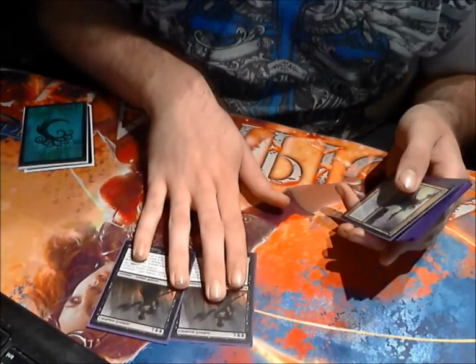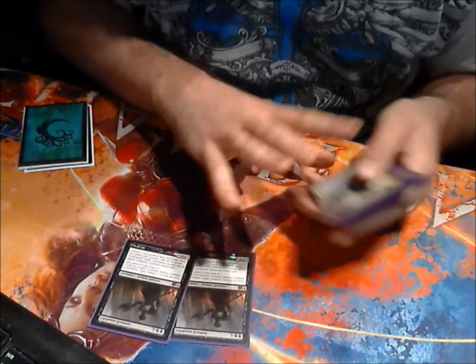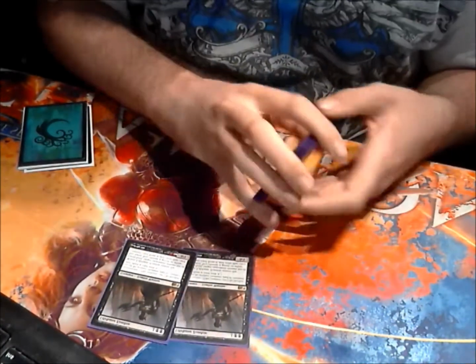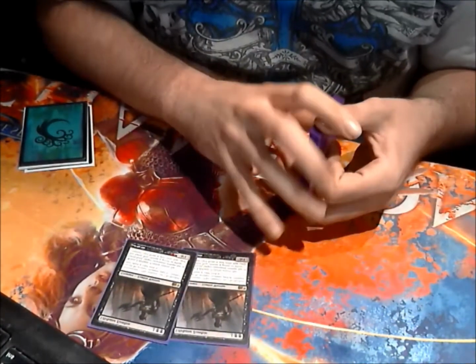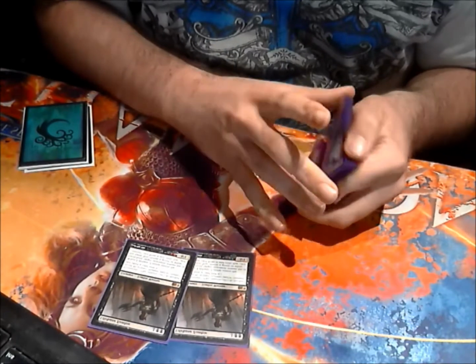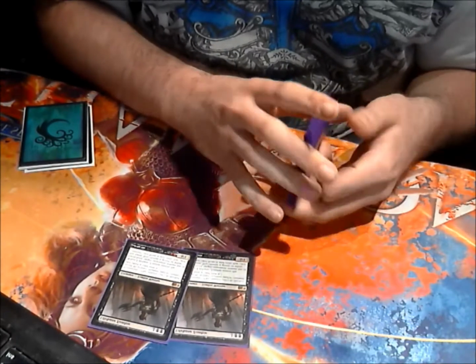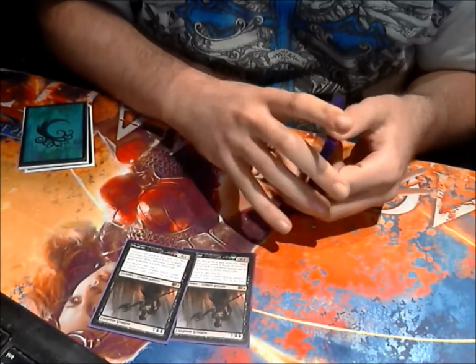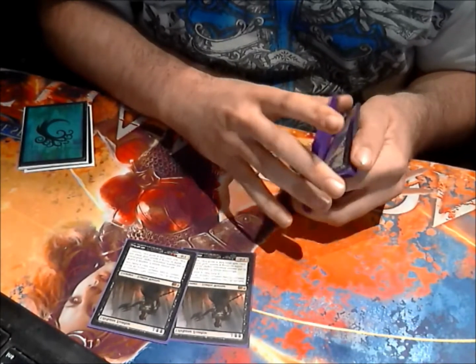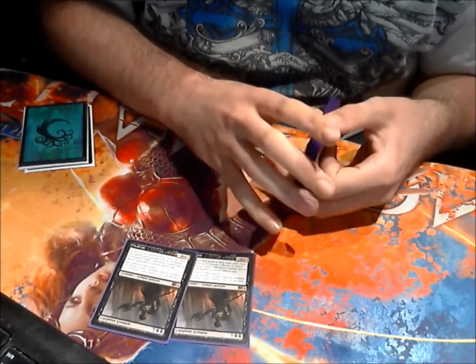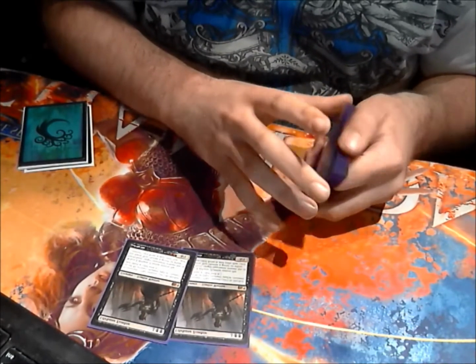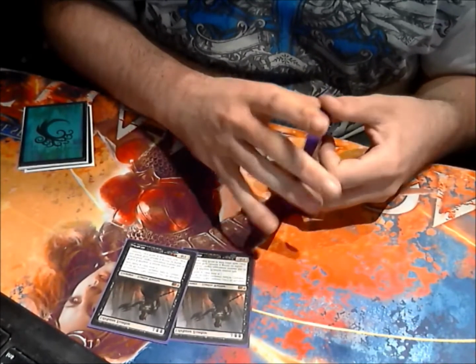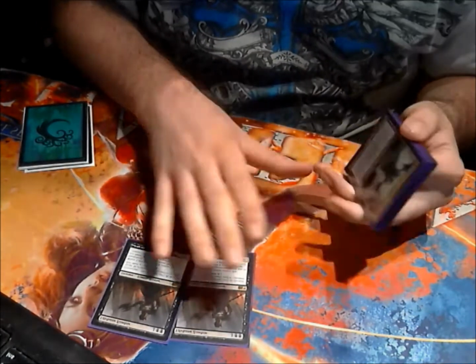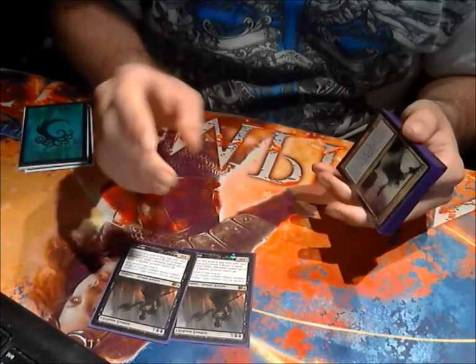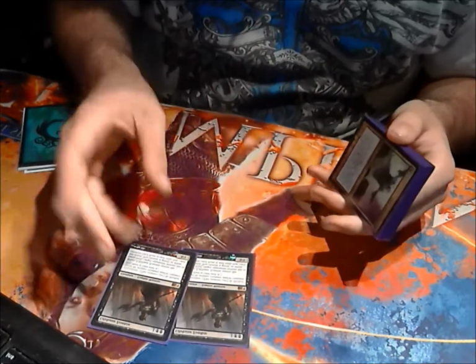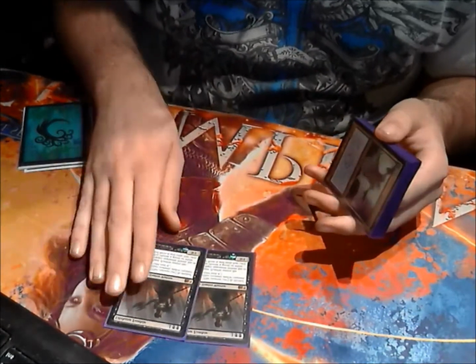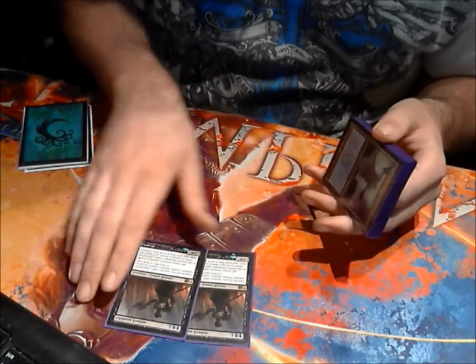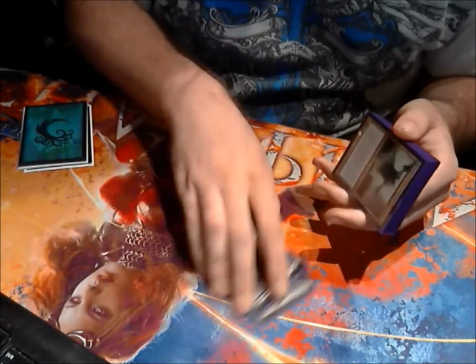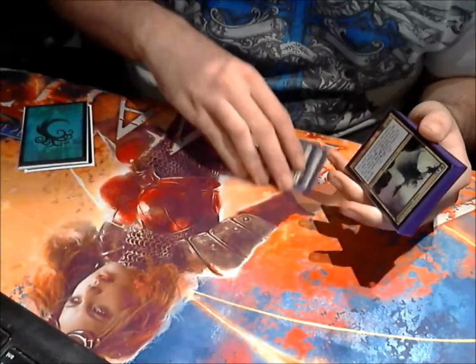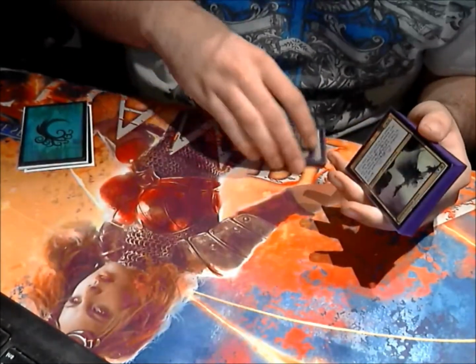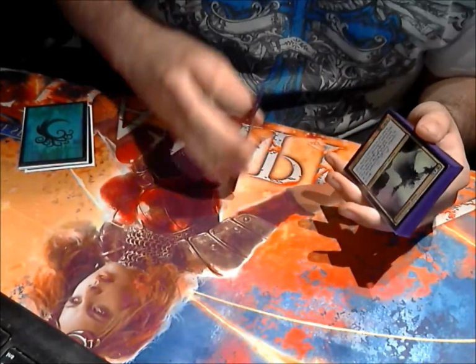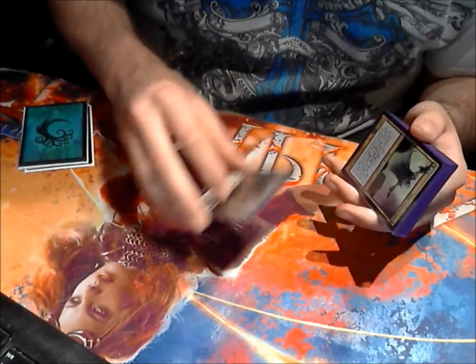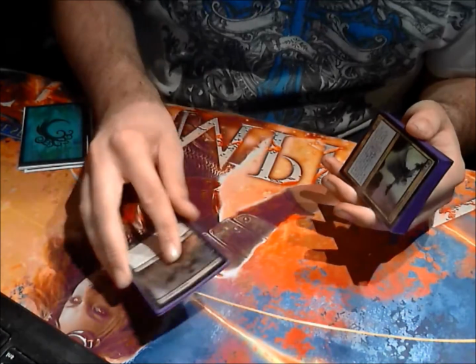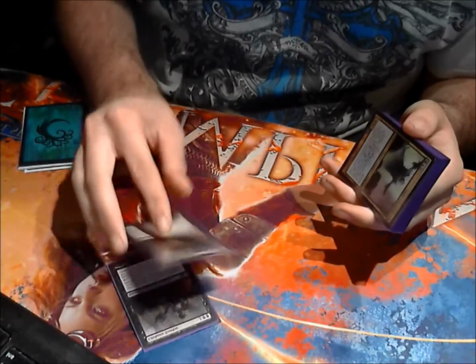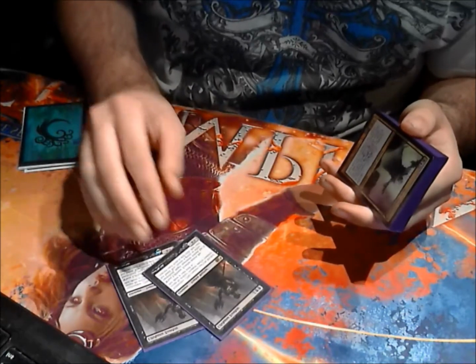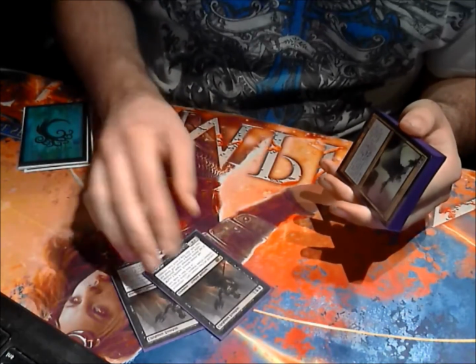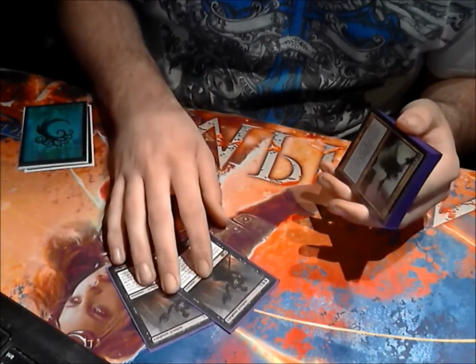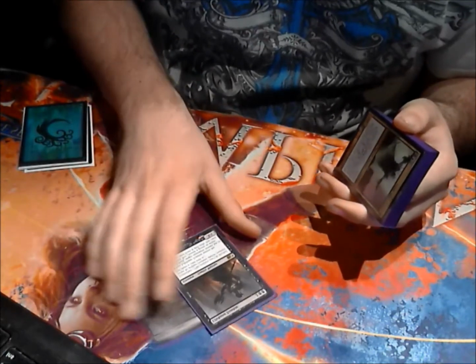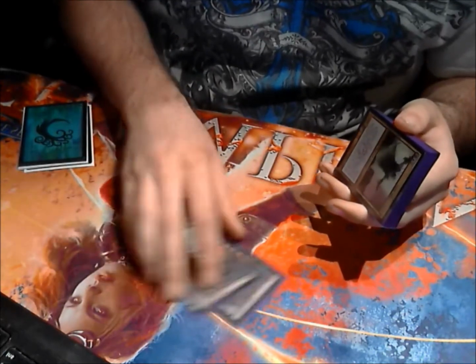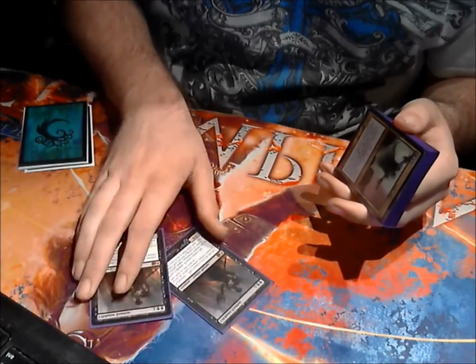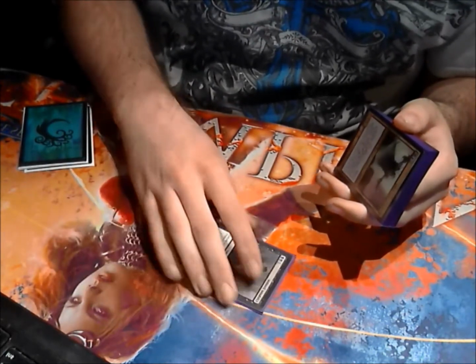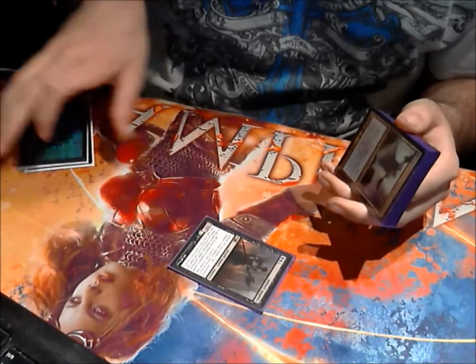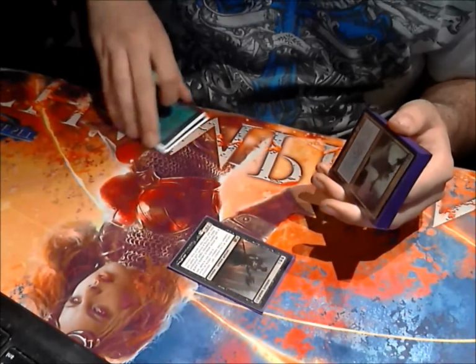Double Lifebane Zombie in the sideboard. This card's going to be really, really good next format — 3/1 Intimidate for three. It eats a good green or white card out of their hand. It's going to be really good.